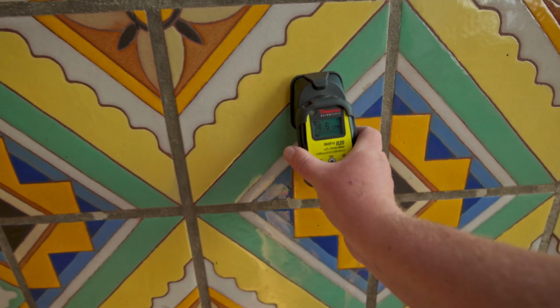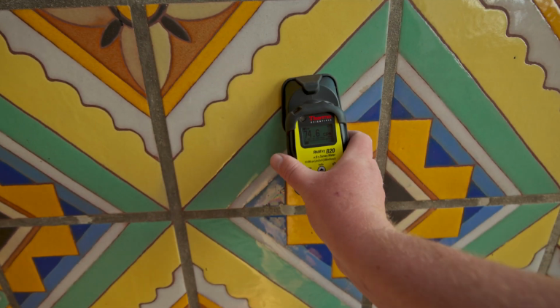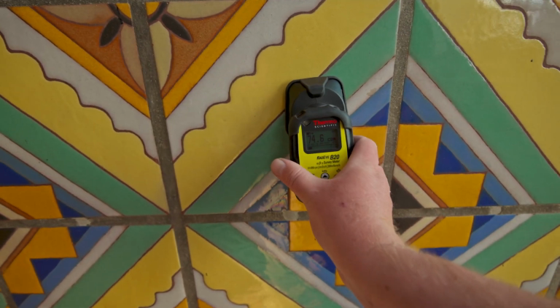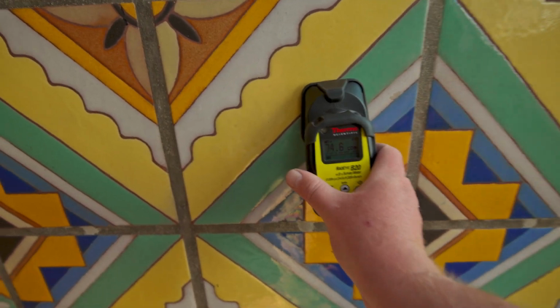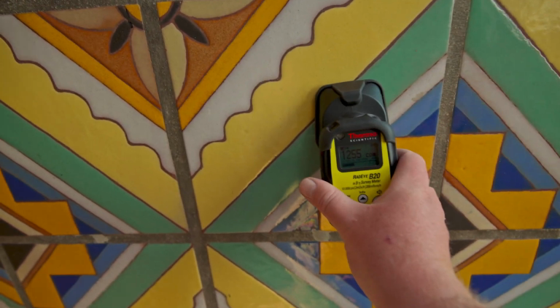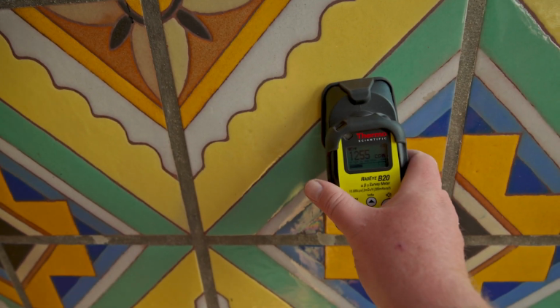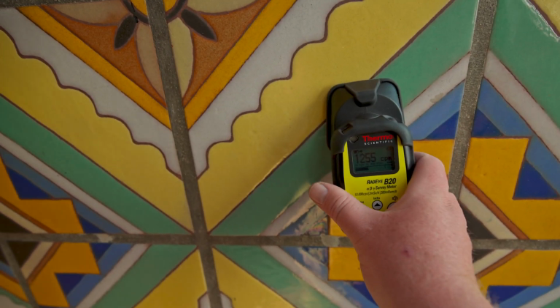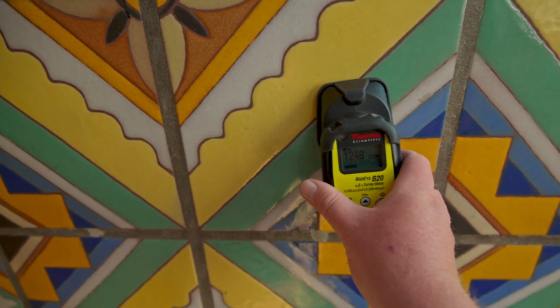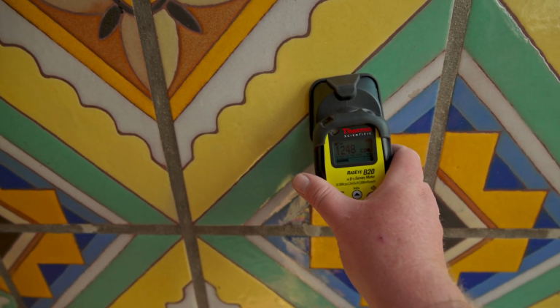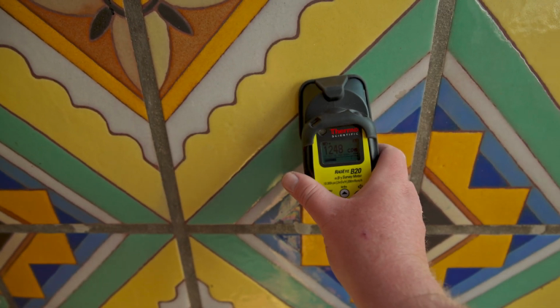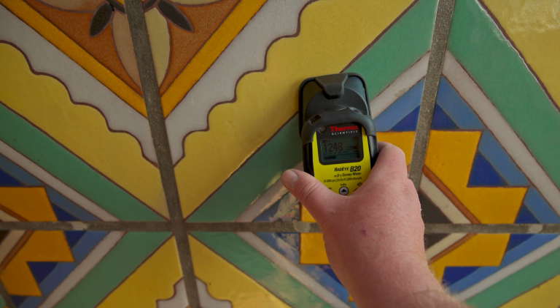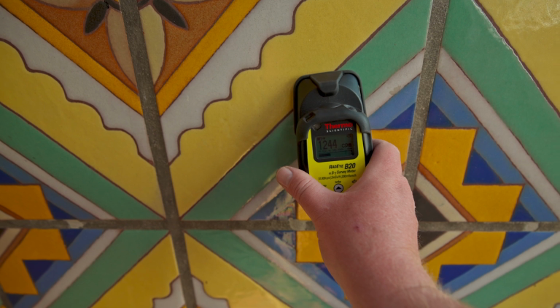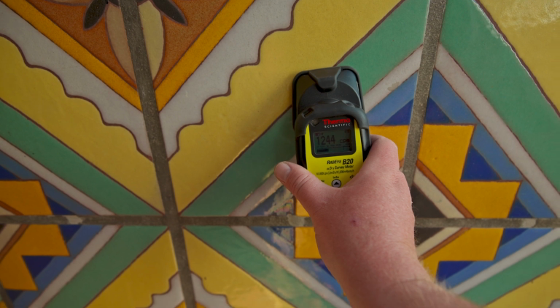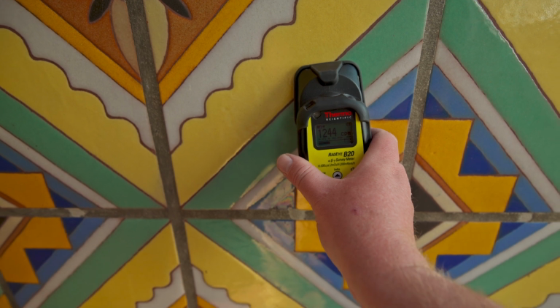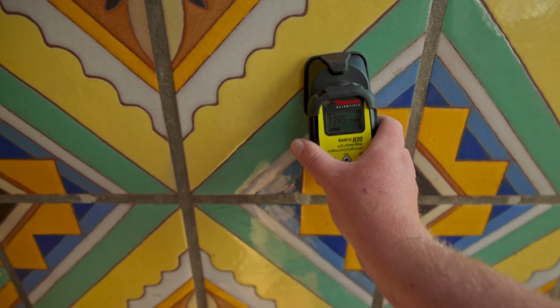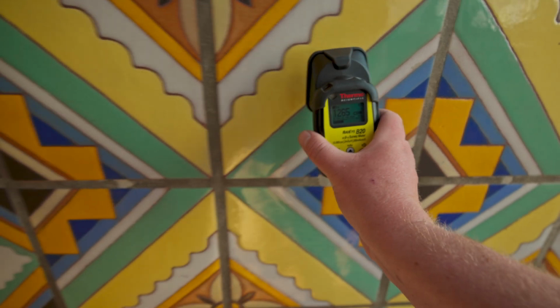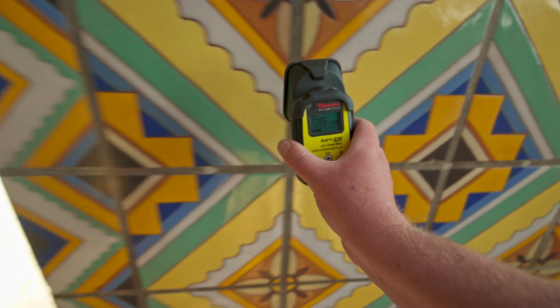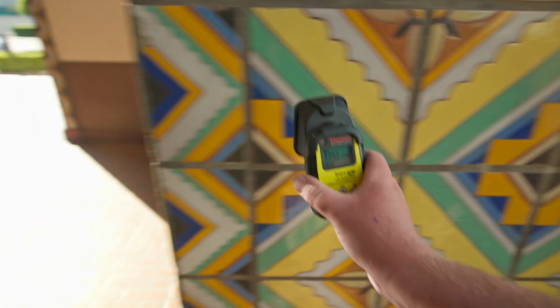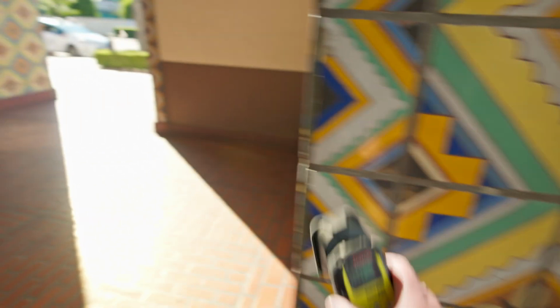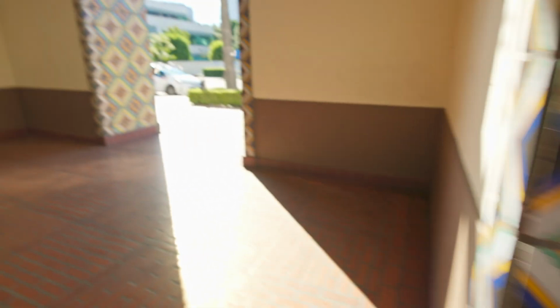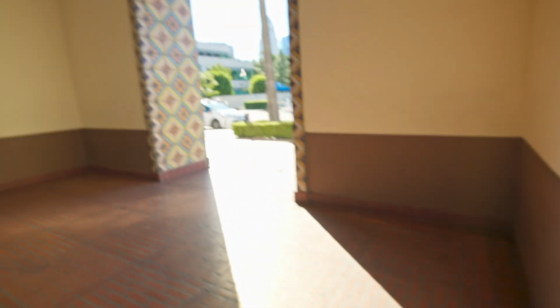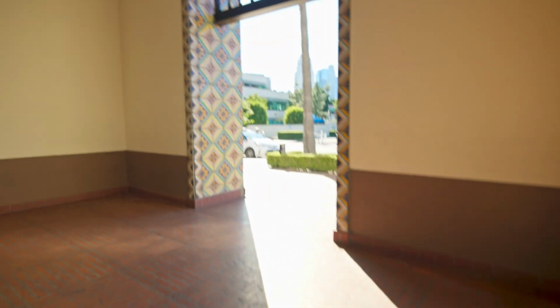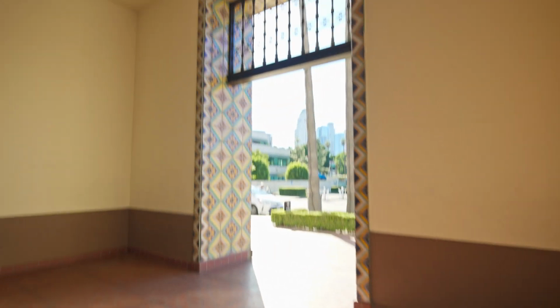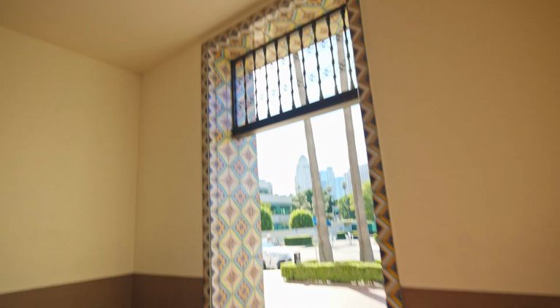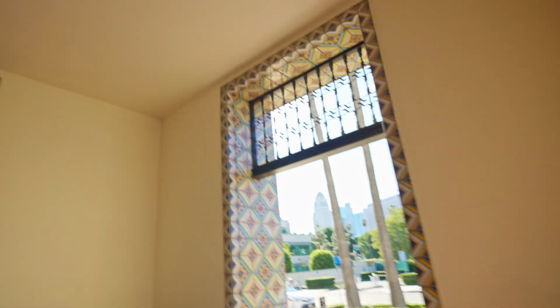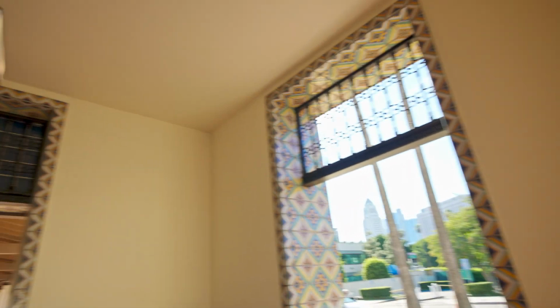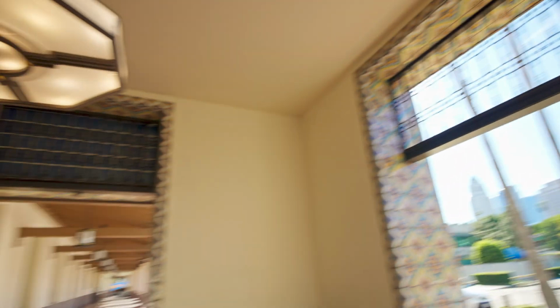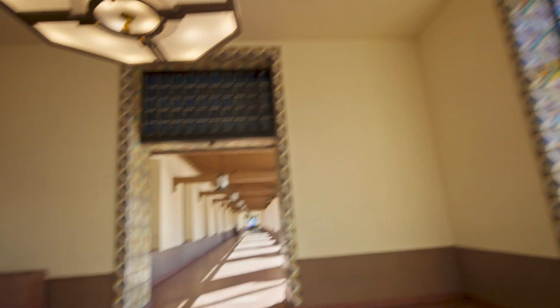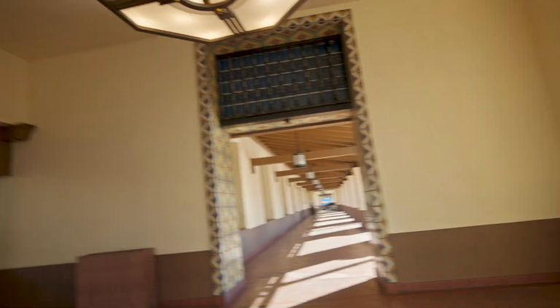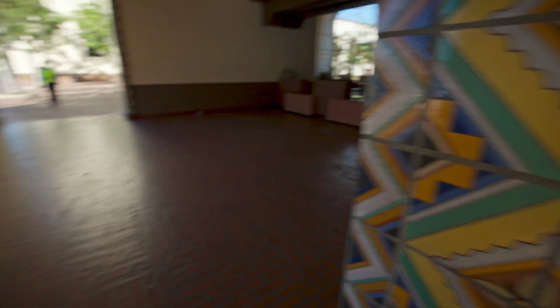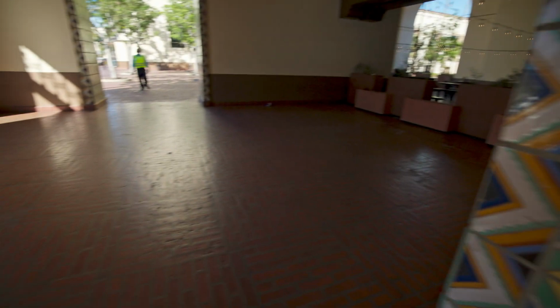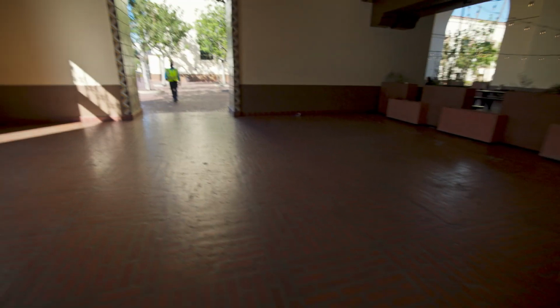It's always a good way to check the authenticity of objects that are made during that time period, especially ceramics.